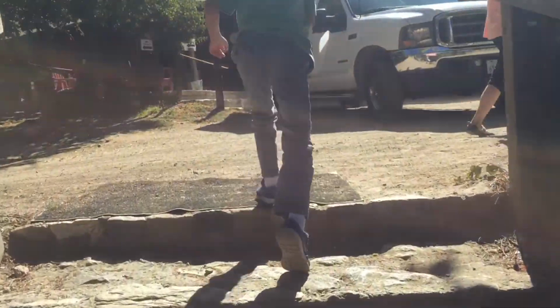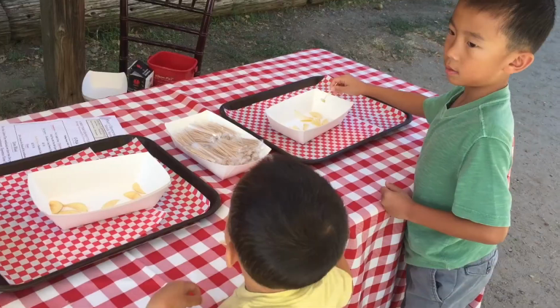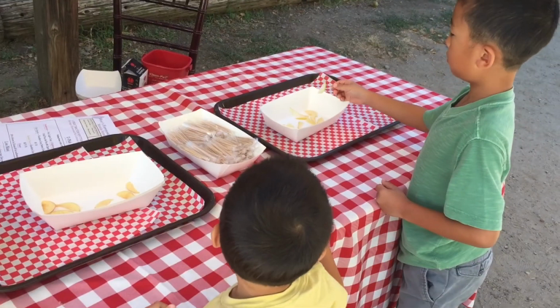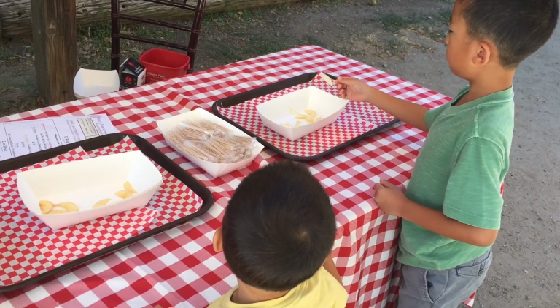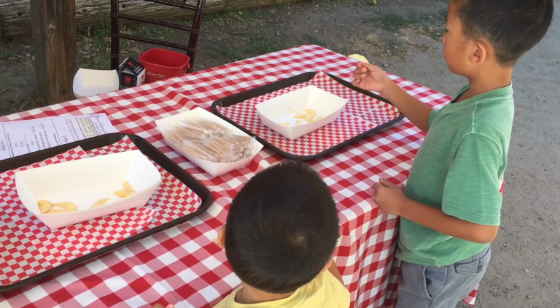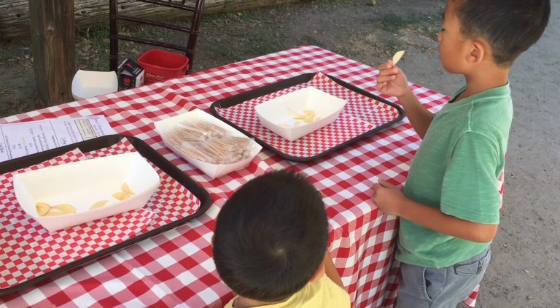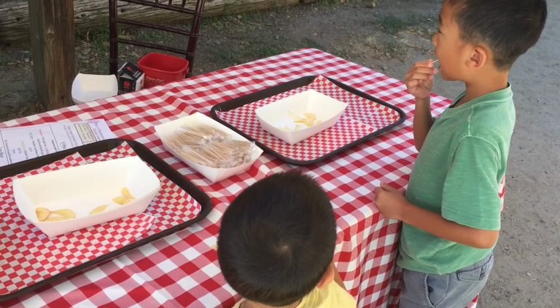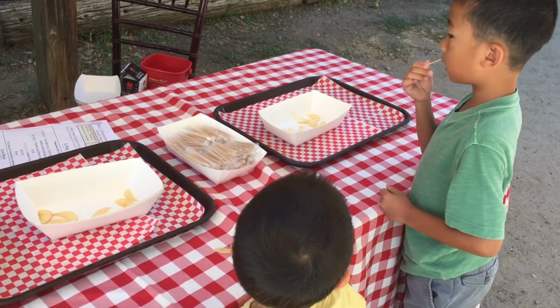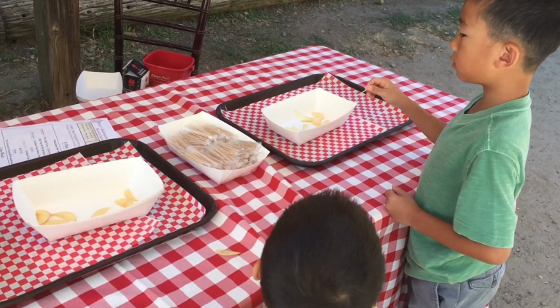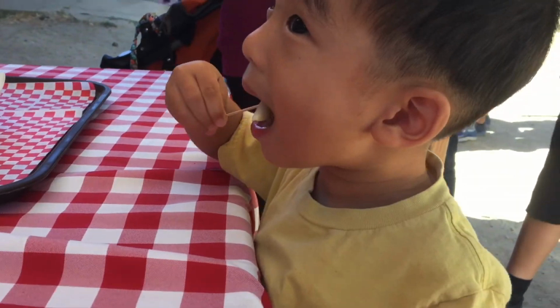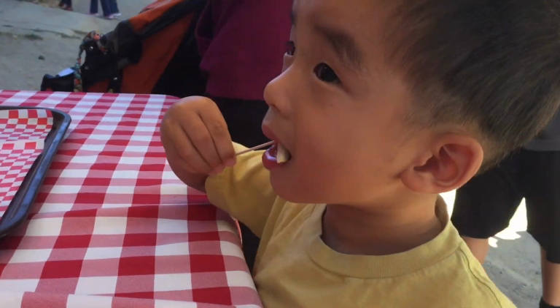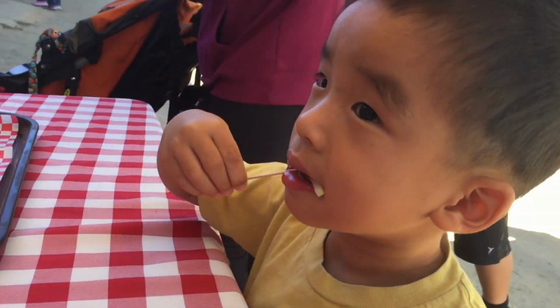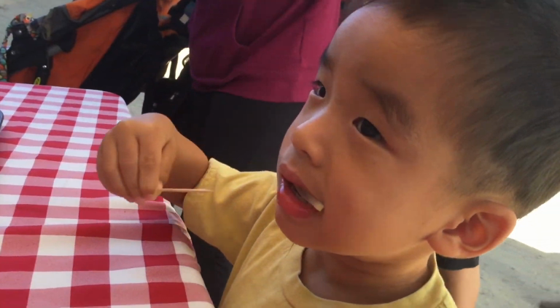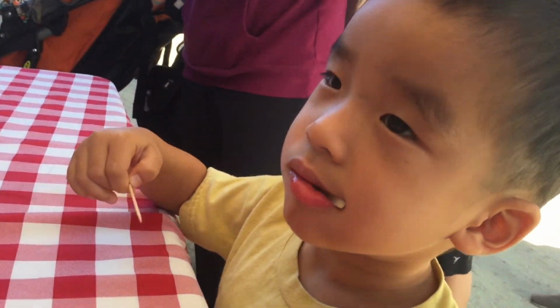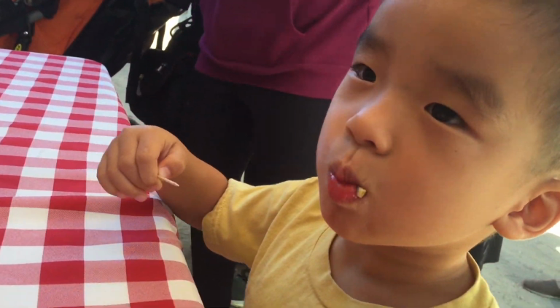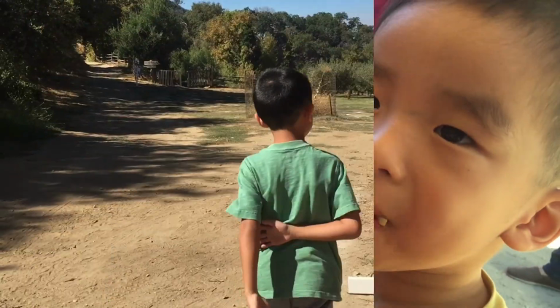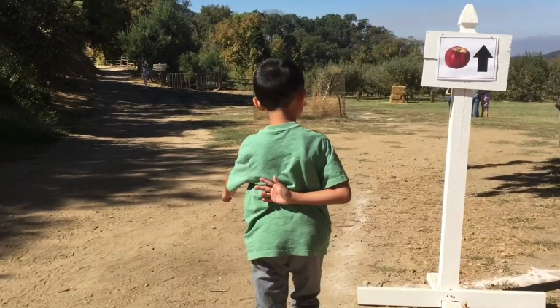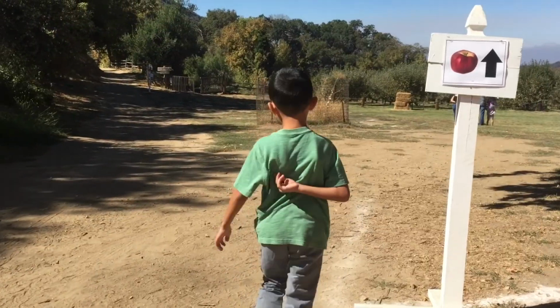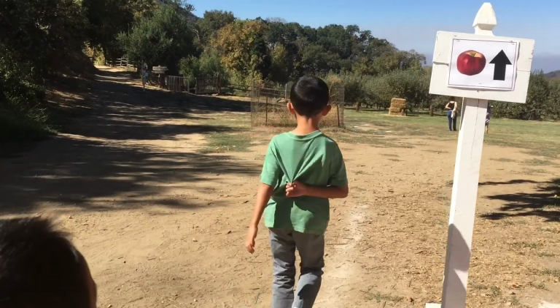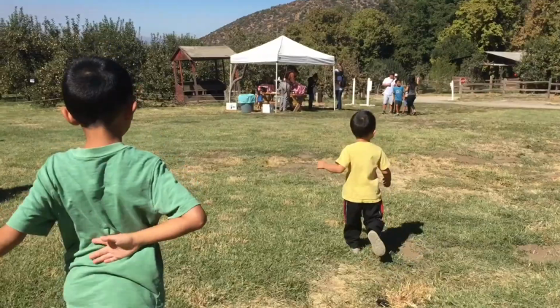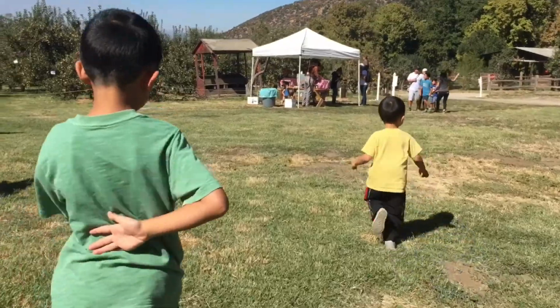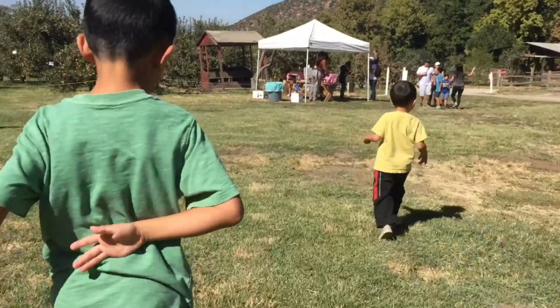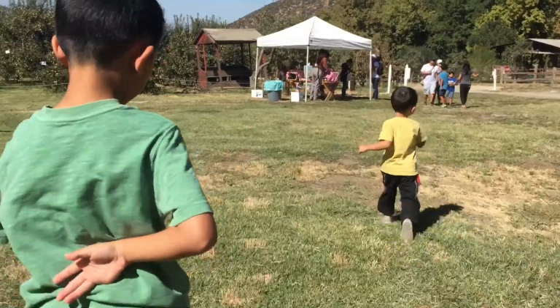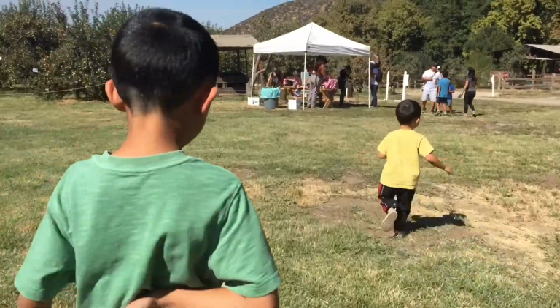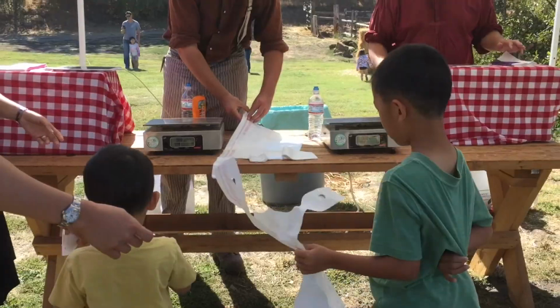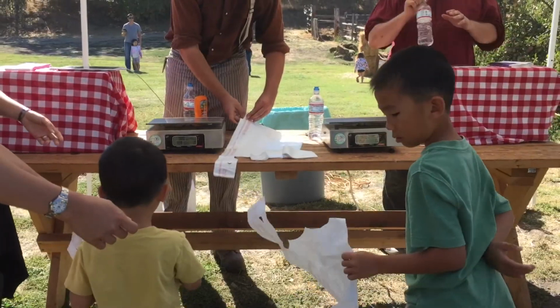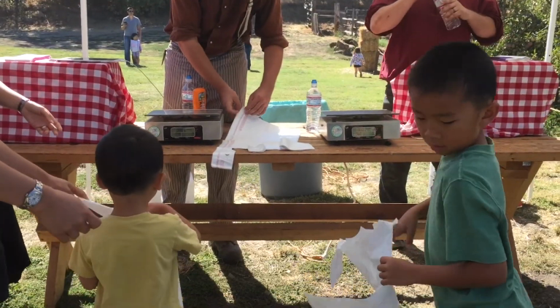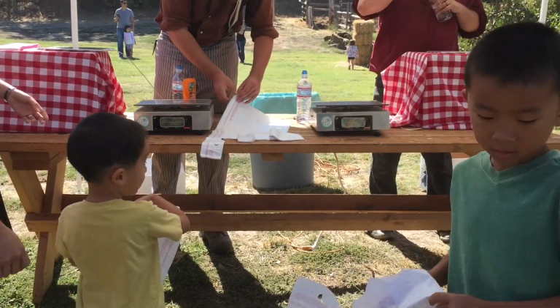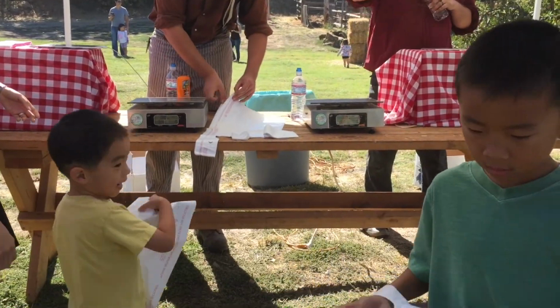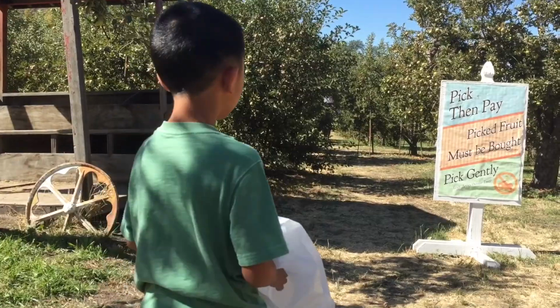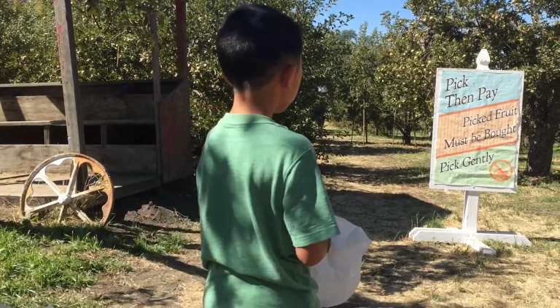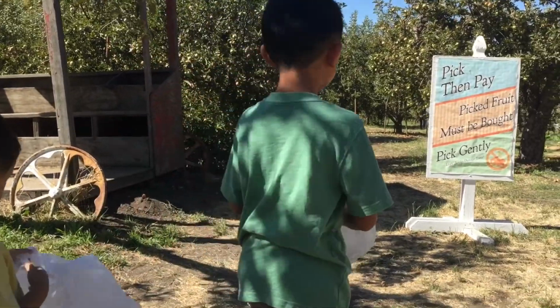We're sampling some apples. Now we're going to do some apple picking. We got our bags and we're heading towards the orchard.